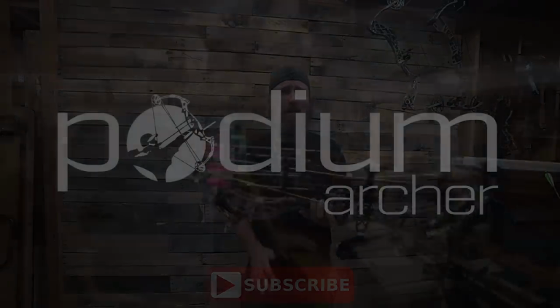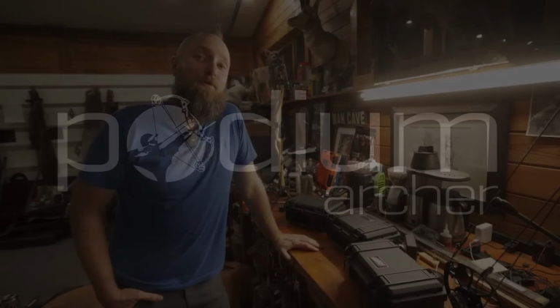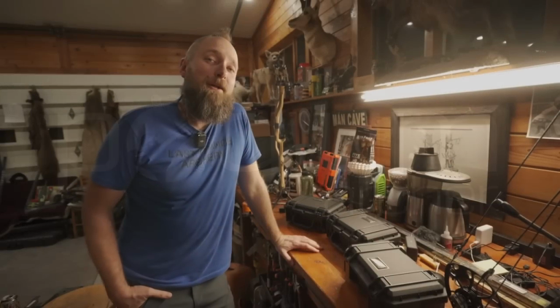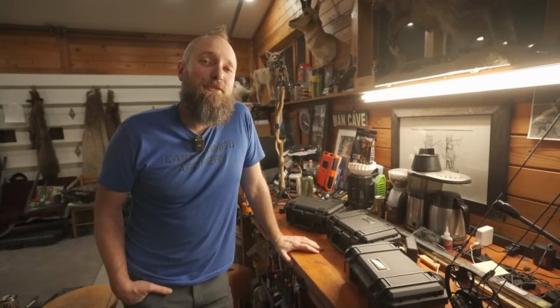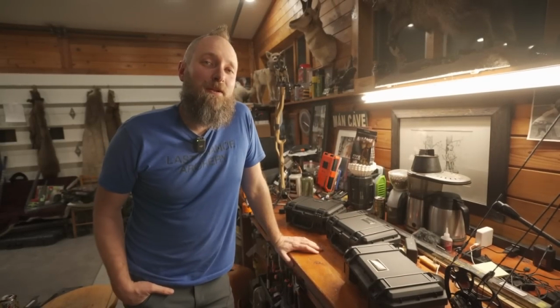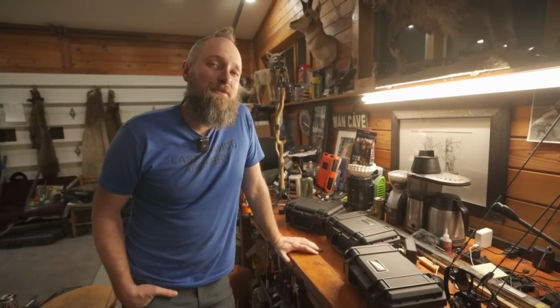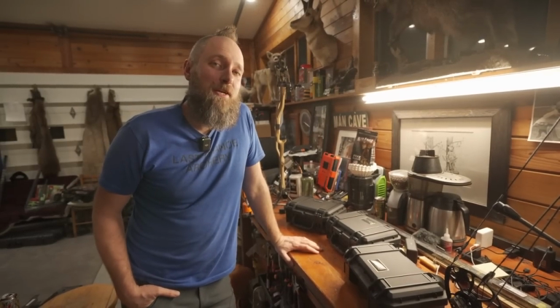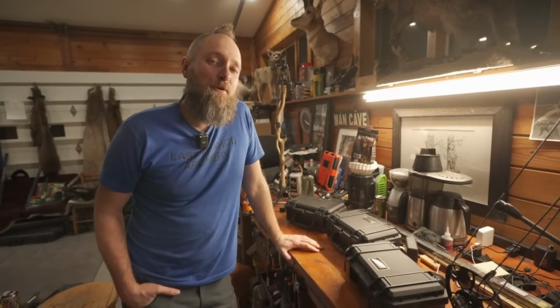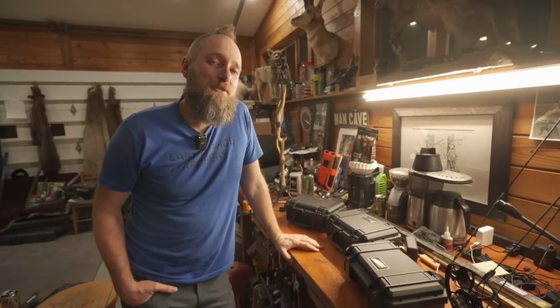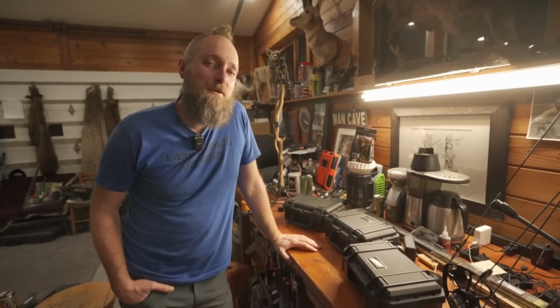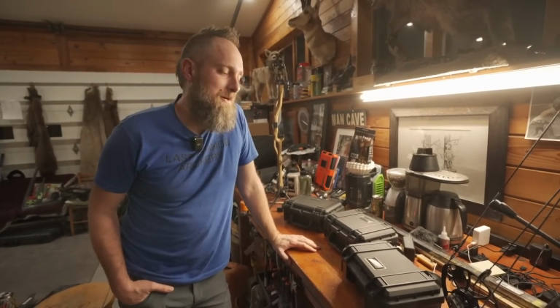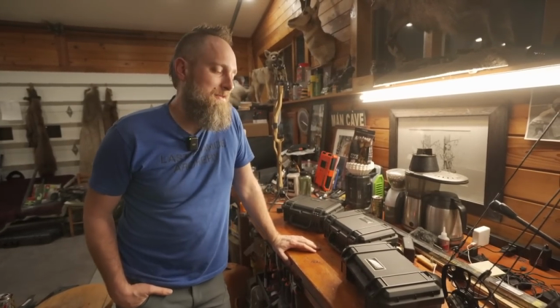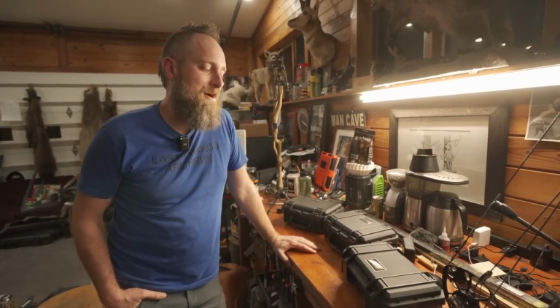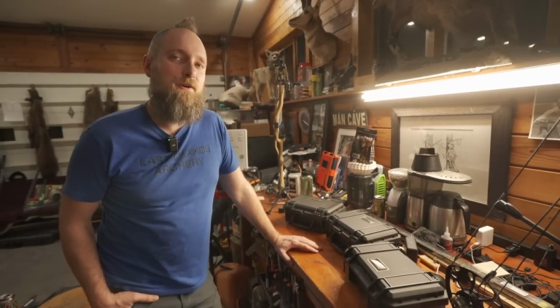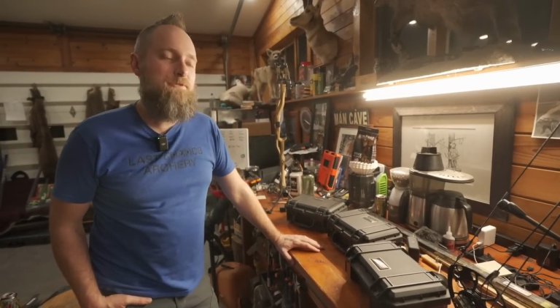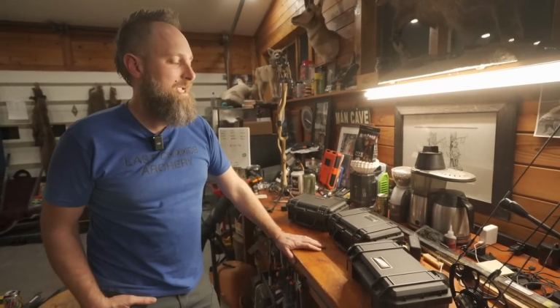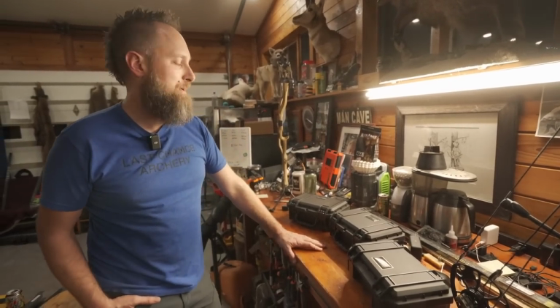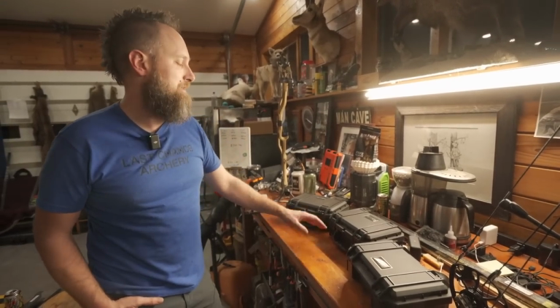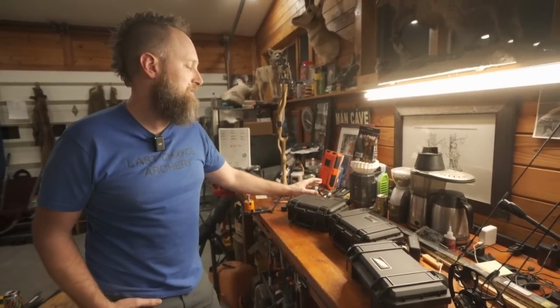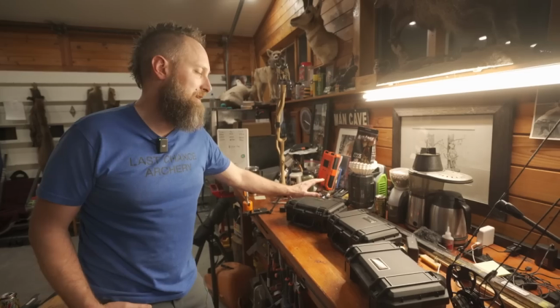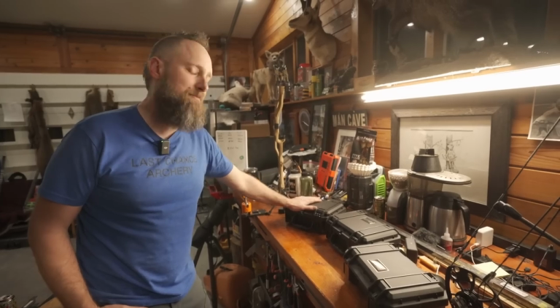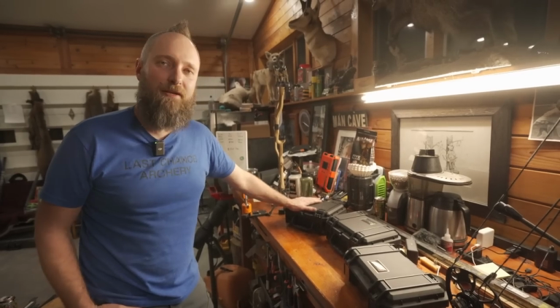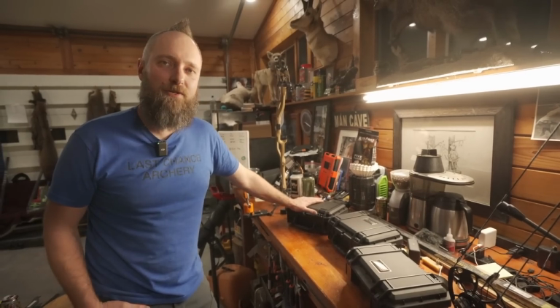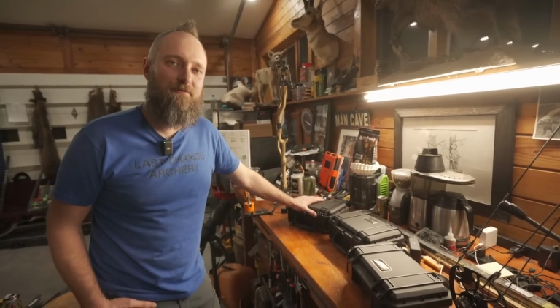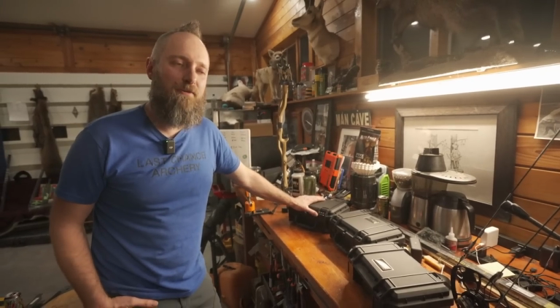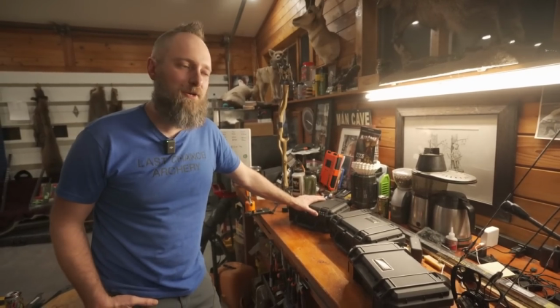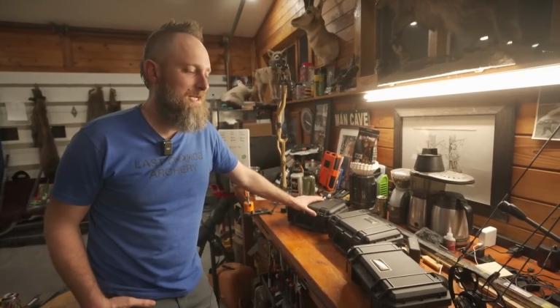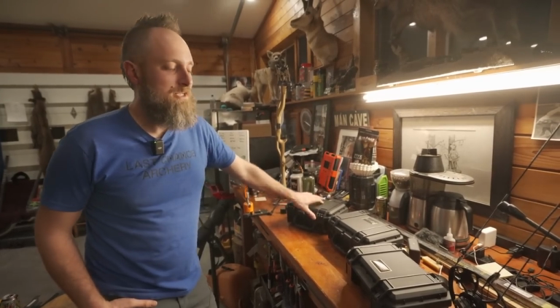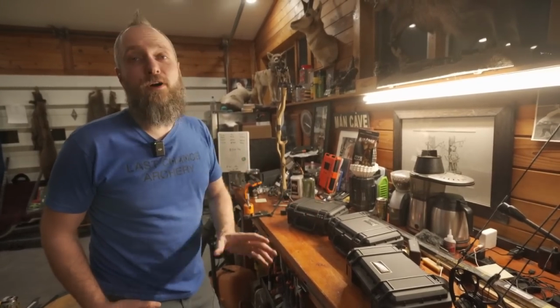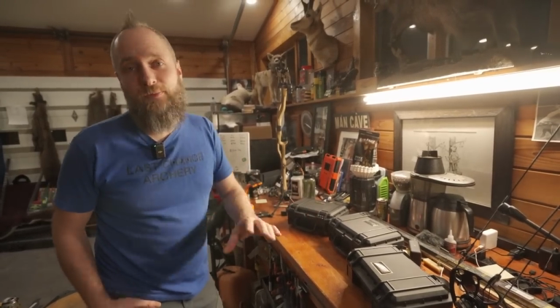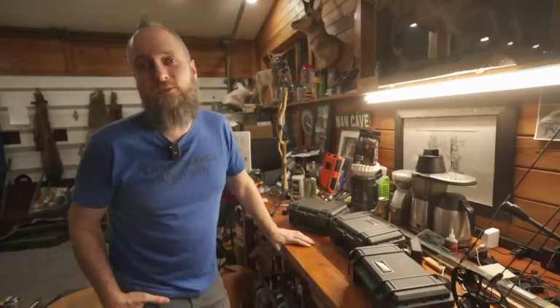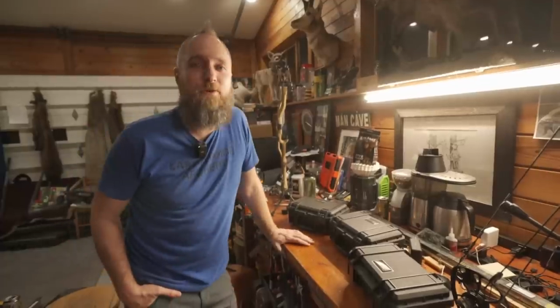Hello and welcome back to the YouTube channel. MFJJ here with PodiumArchery.com talking about the Option Archery Canyon Pounders. It's a new sight from Dan Evans, the owner and founder of Option Archery. Small little back story for you.